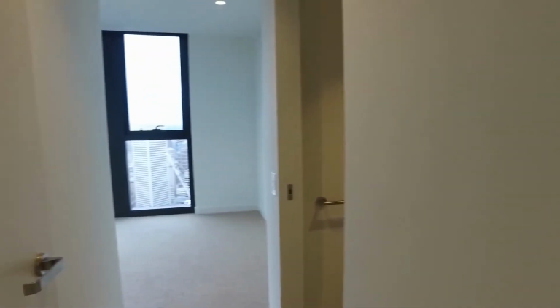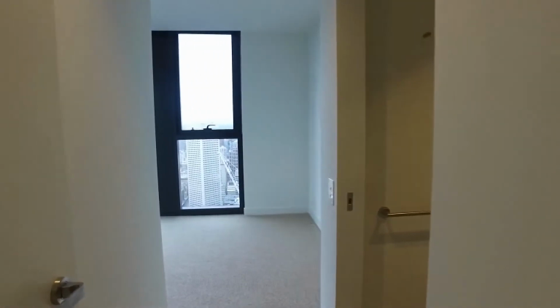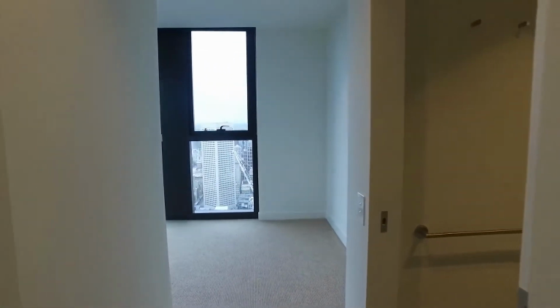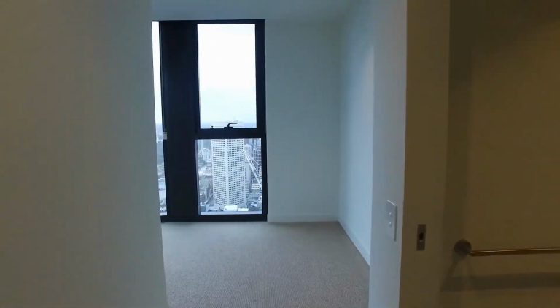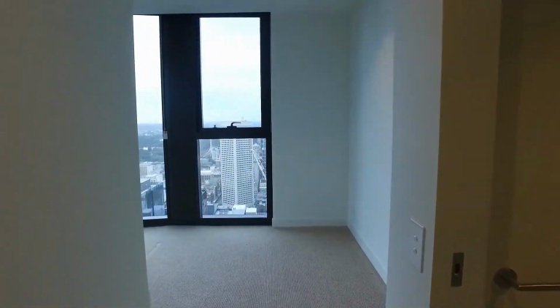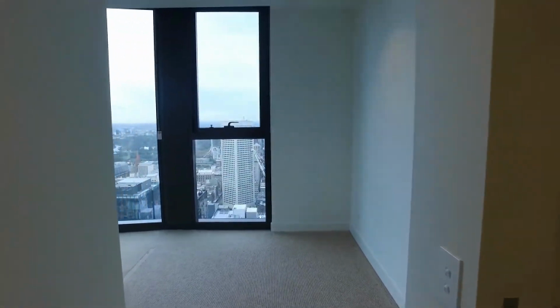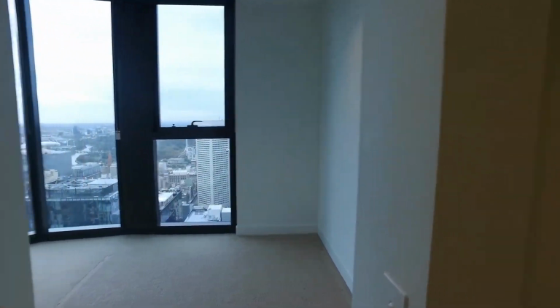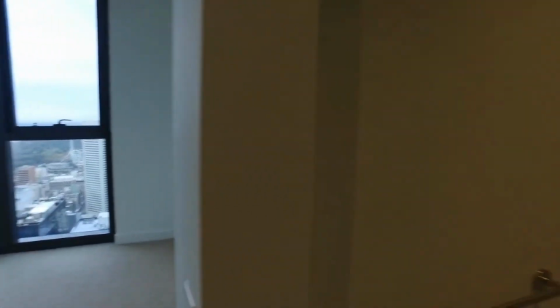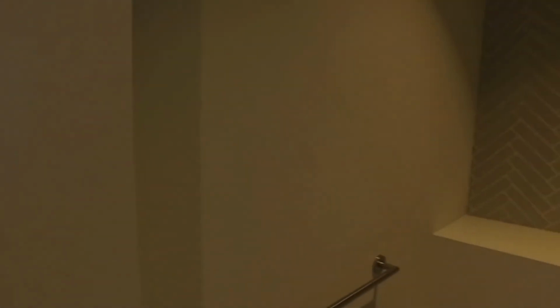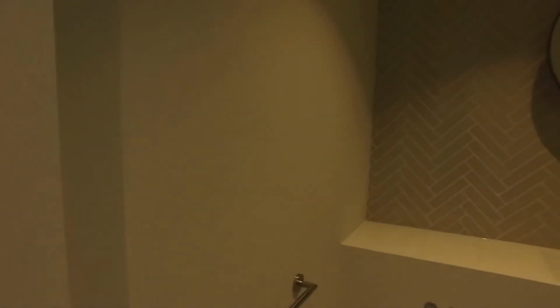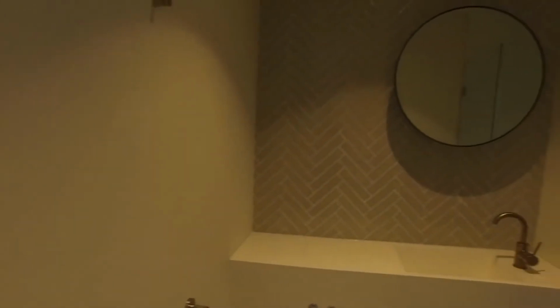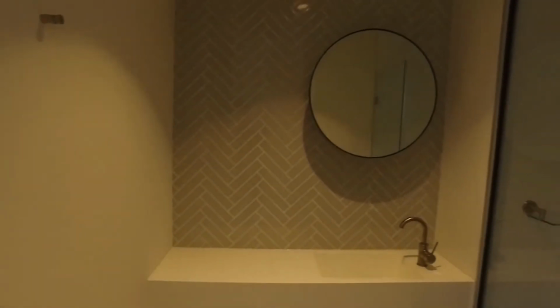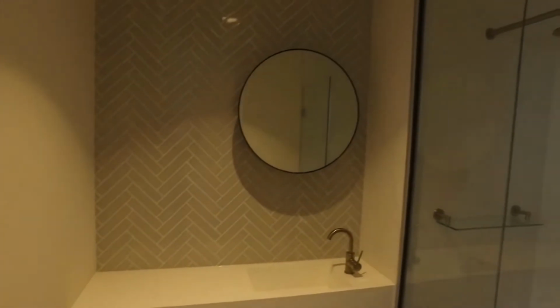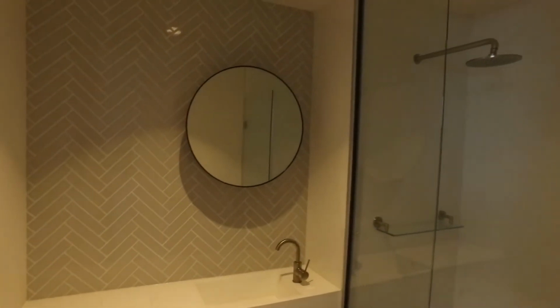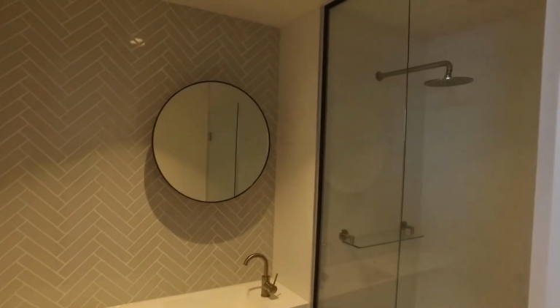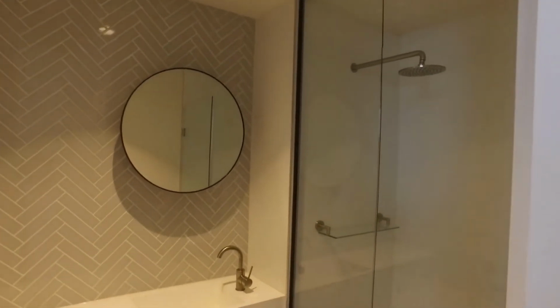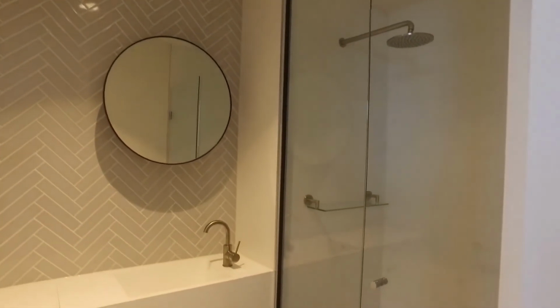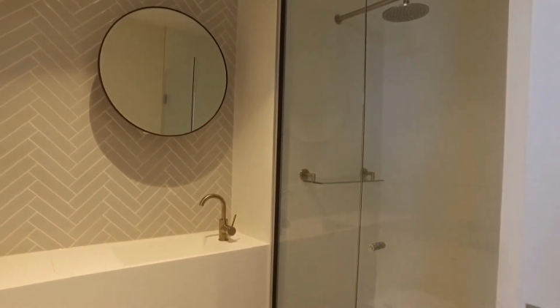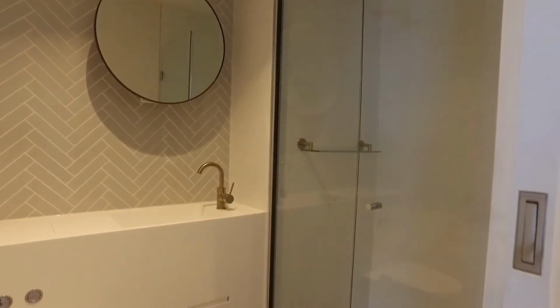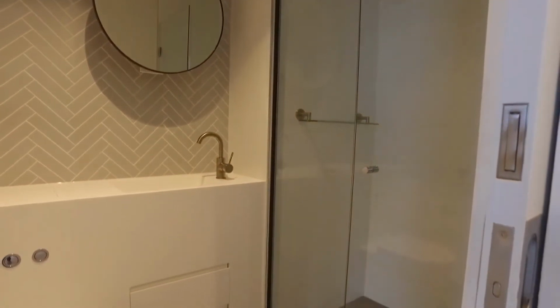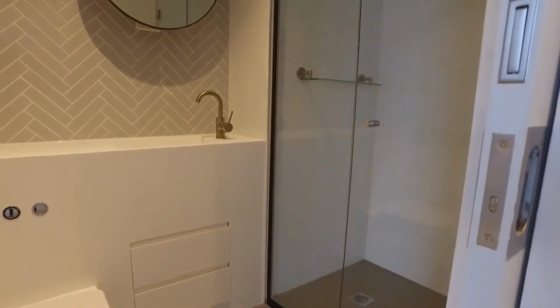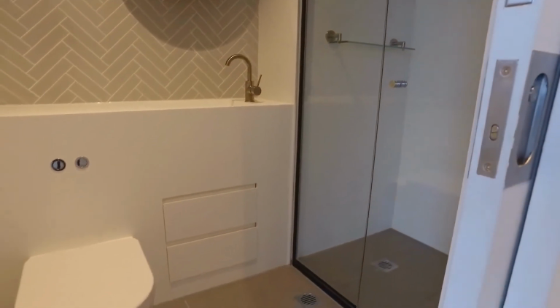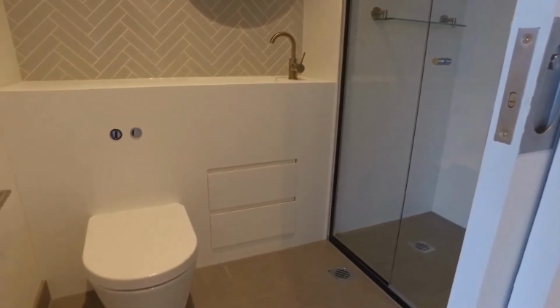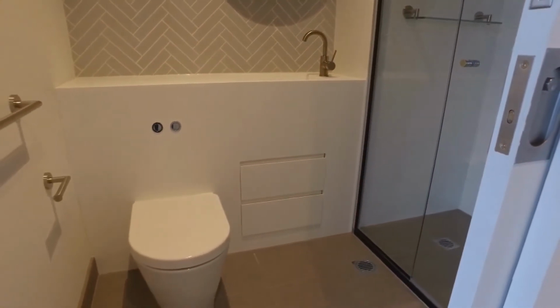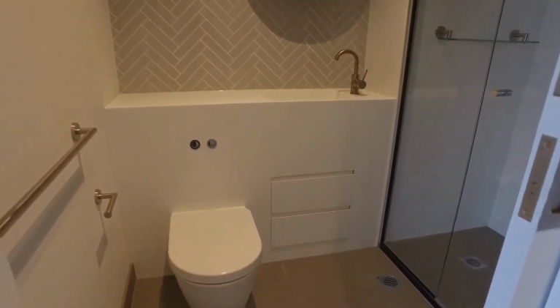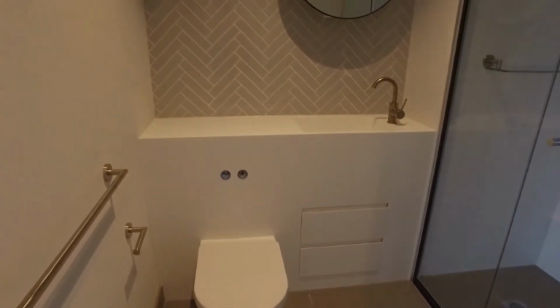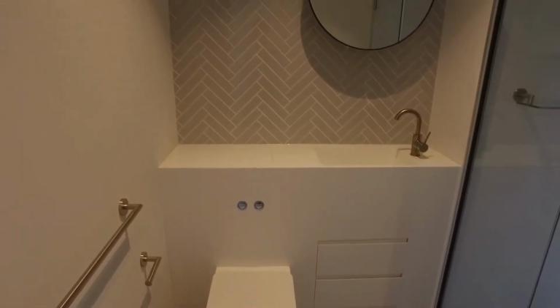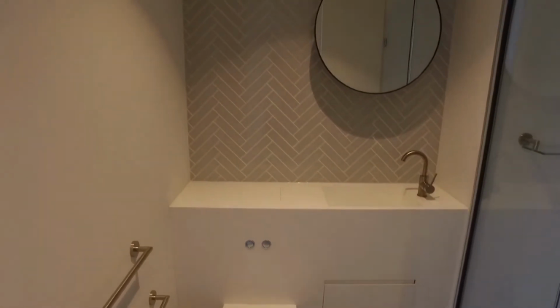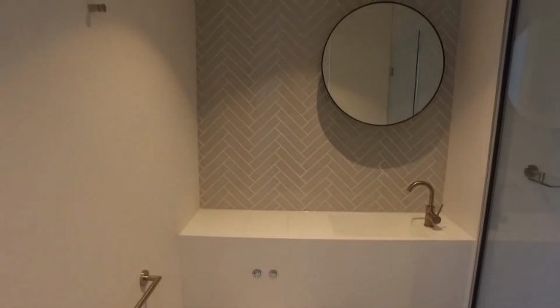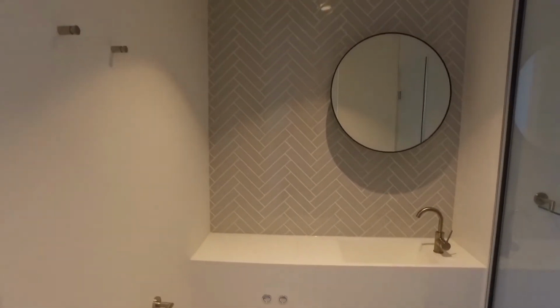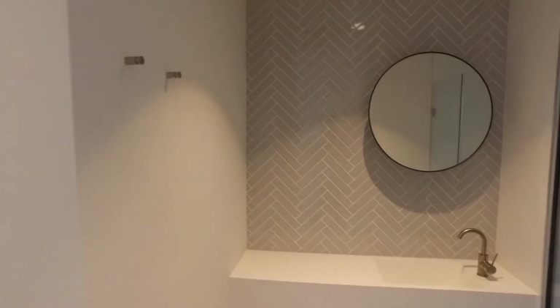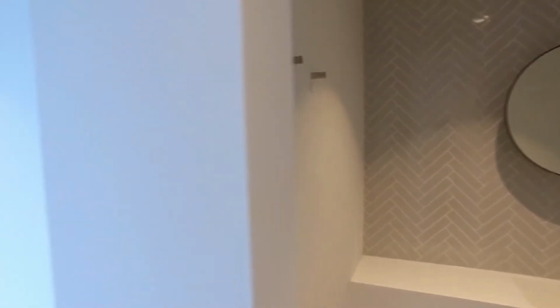Moving into the master bedroom now. The ensuite is just here on the right, very similar to the main bathroom — chrome fittings and fixtures throughout, floor-to-ceiling tiles, a glass shower screen, and some nice storage there, including storage behind the mirrors.